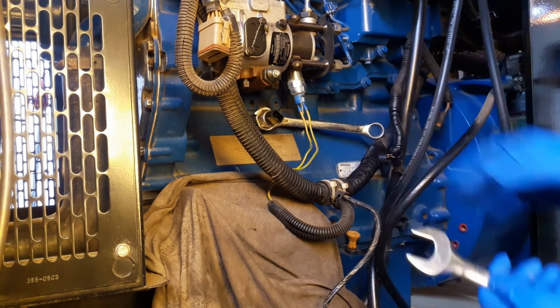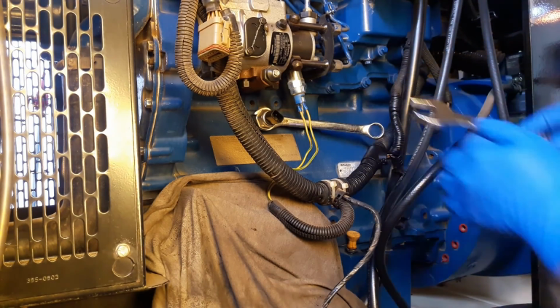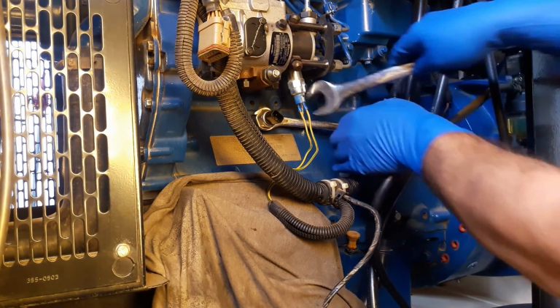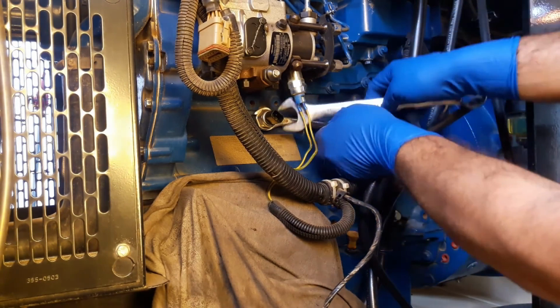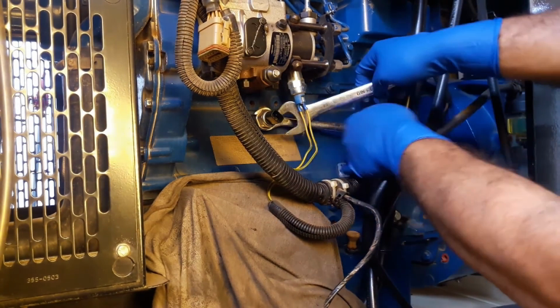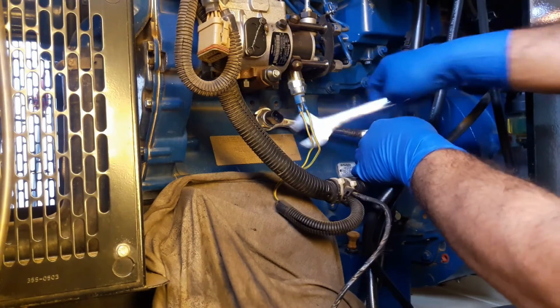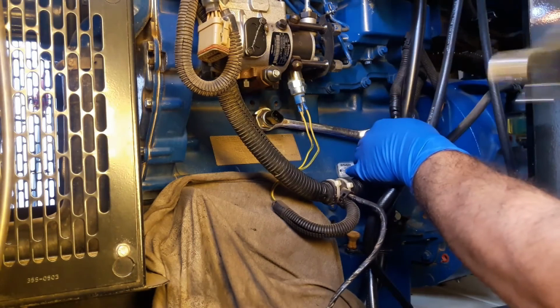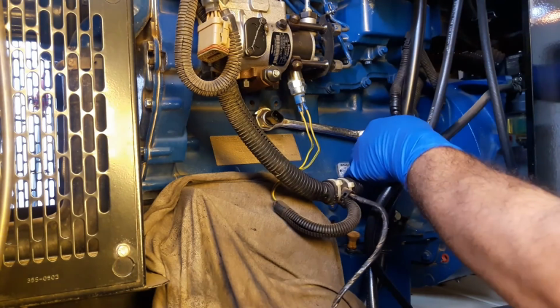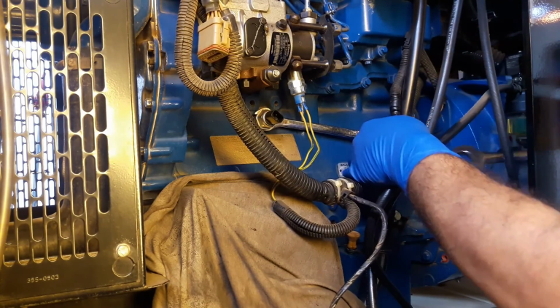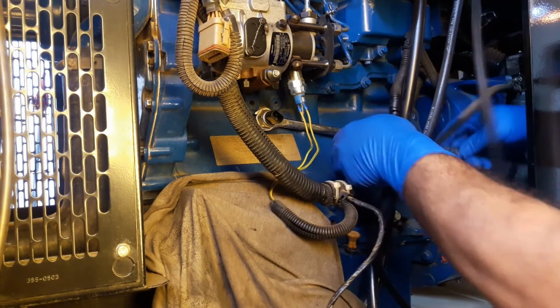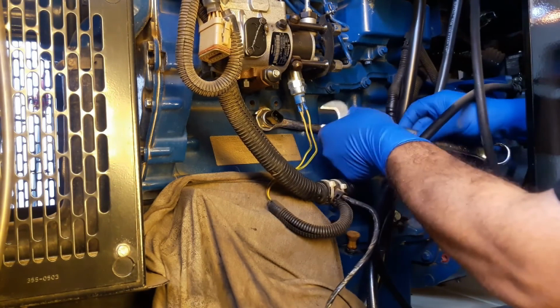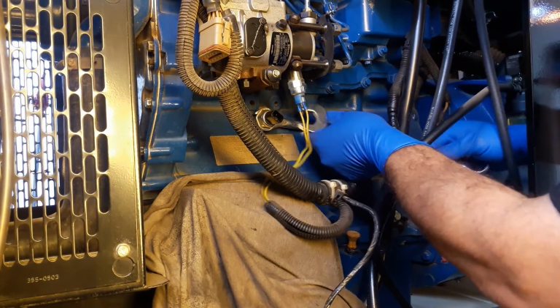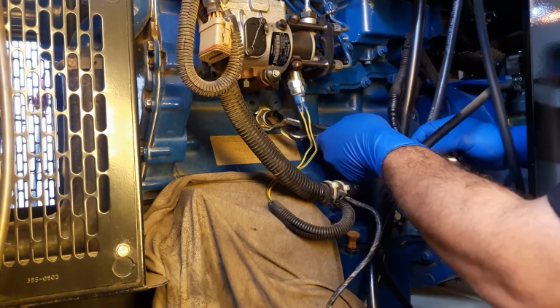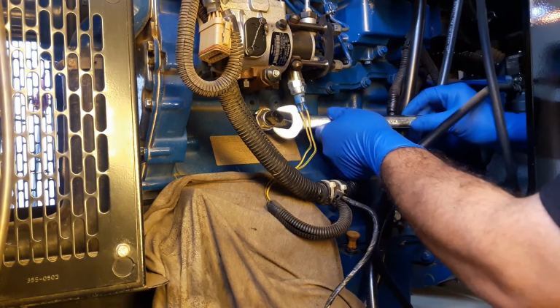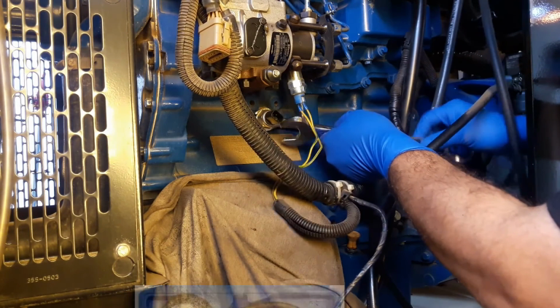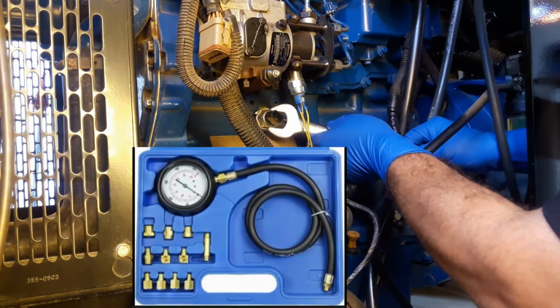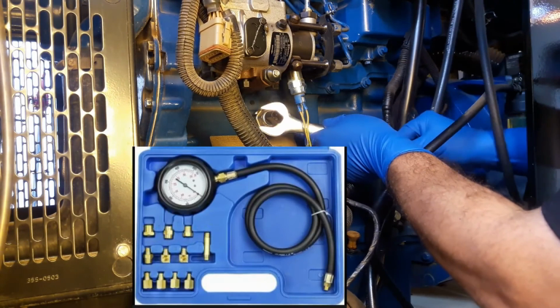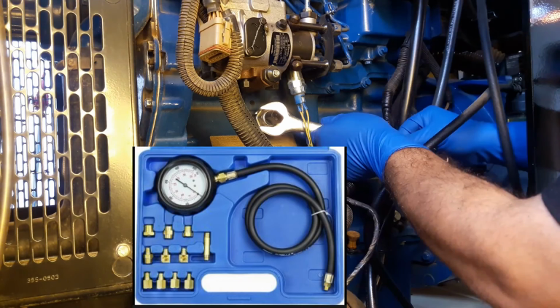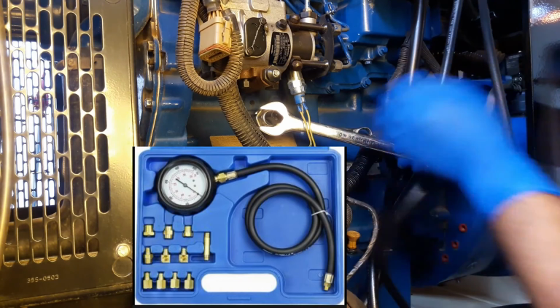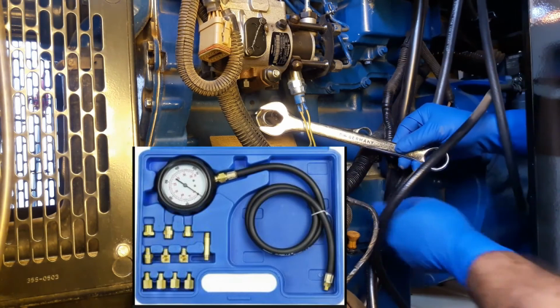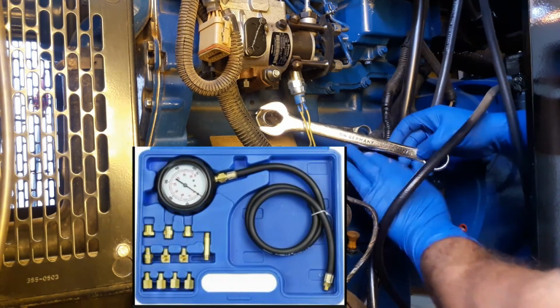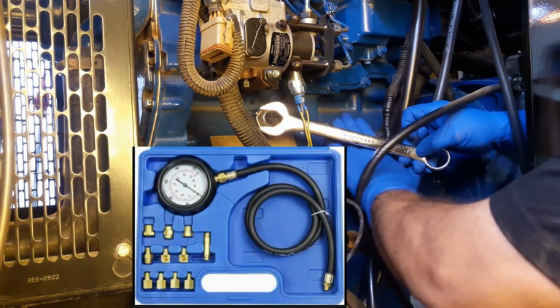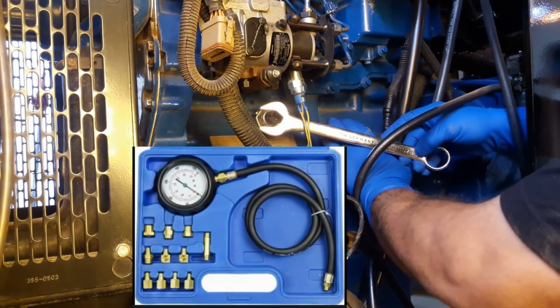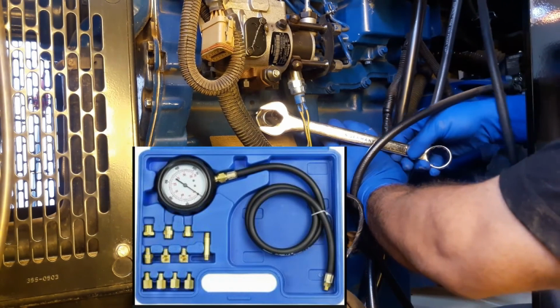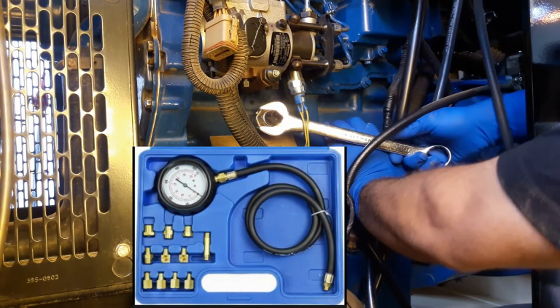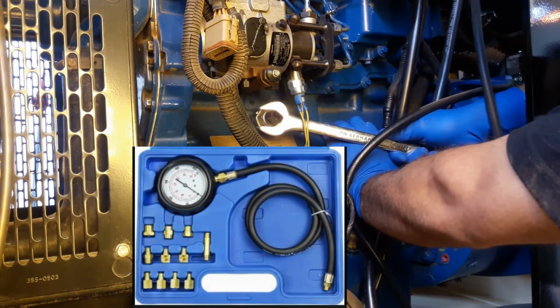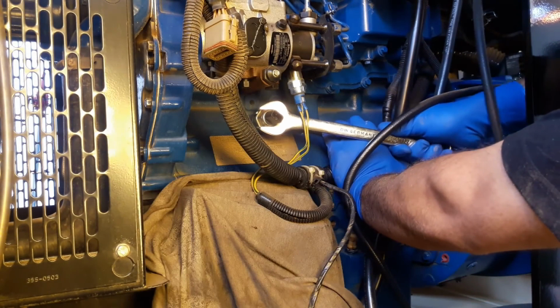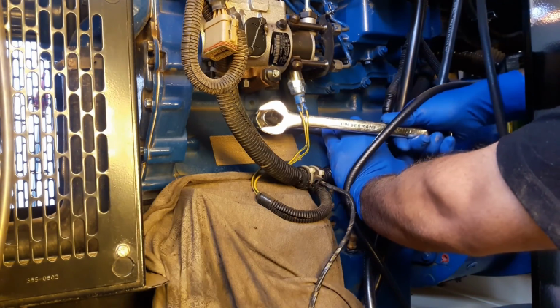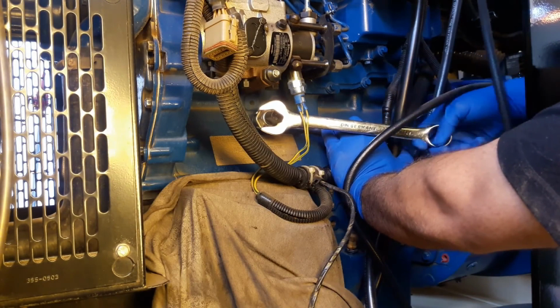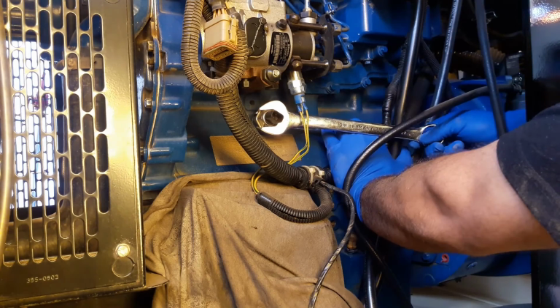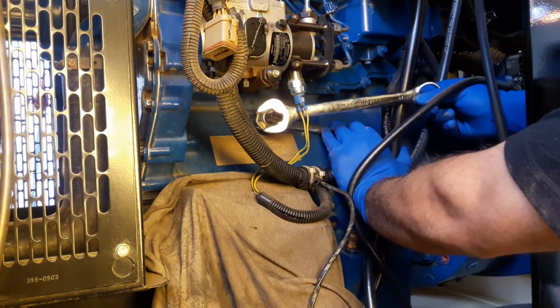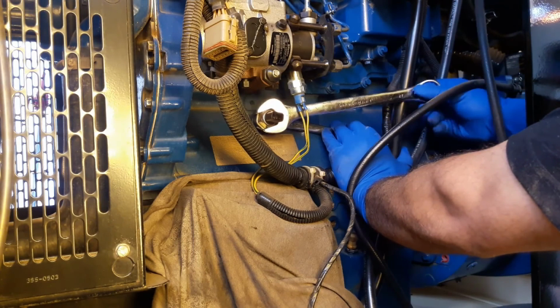That's why it is highly recommended — if the oil pressure sensor reading is too high or too low — to check the oil pump pressure with a pressure tester. If you don't have one, always keep a spare sensor. Swap the sensor and check the pressure.